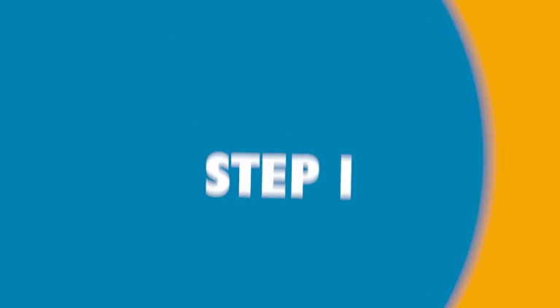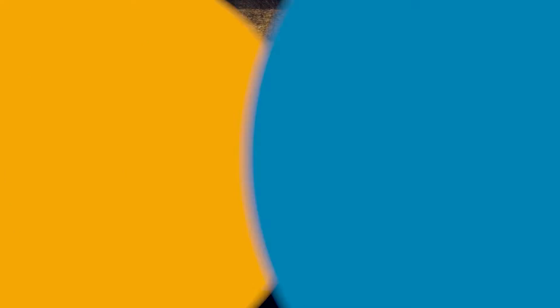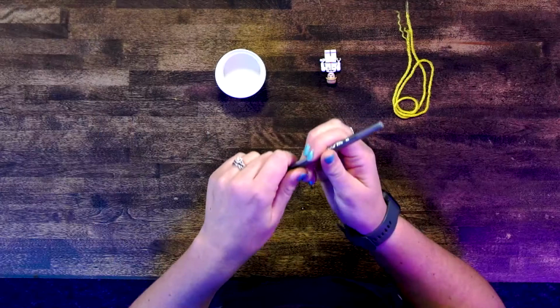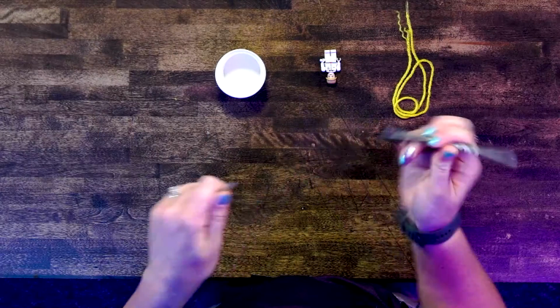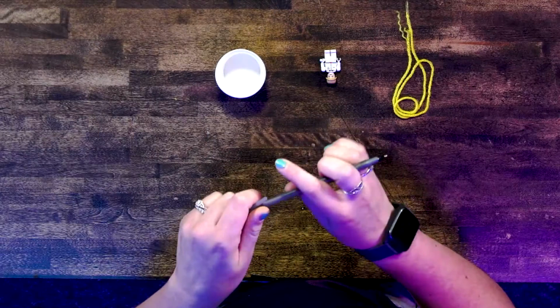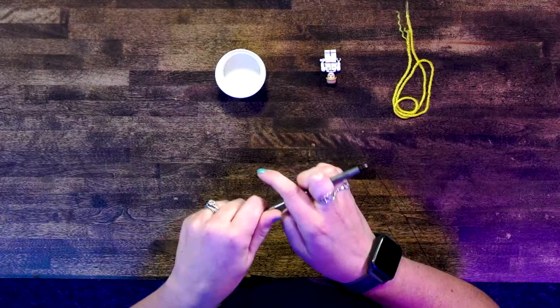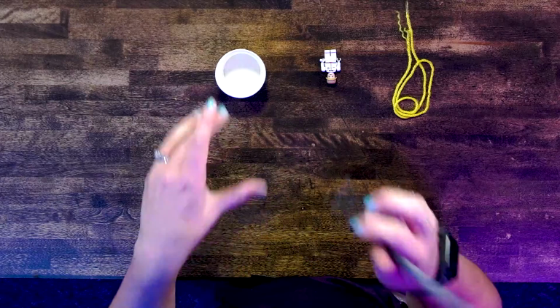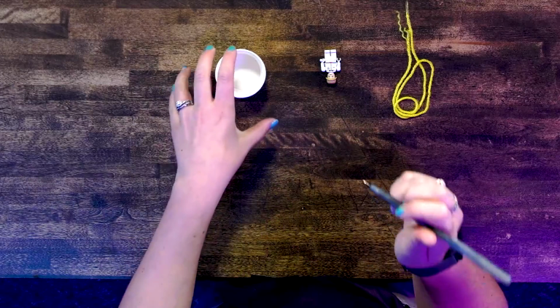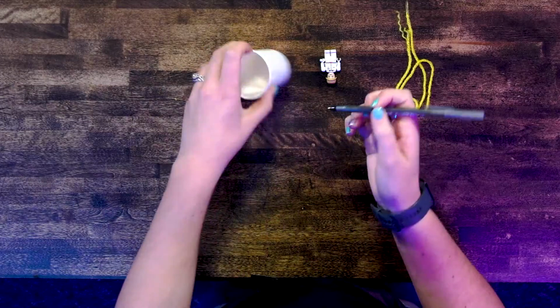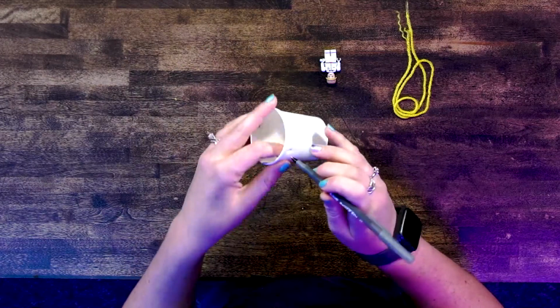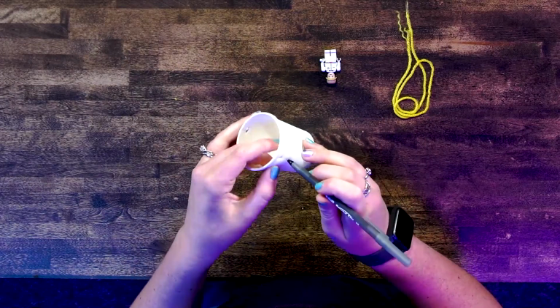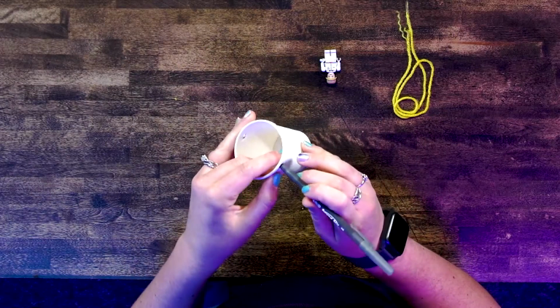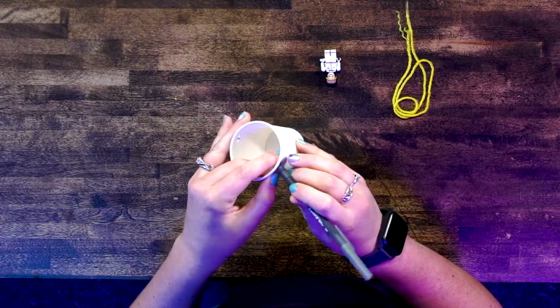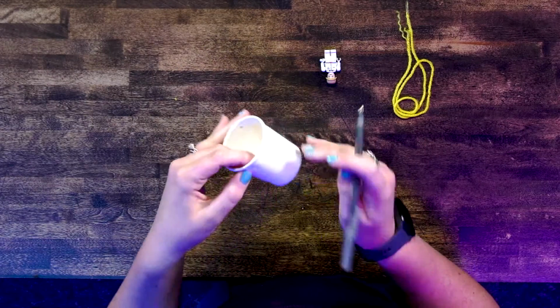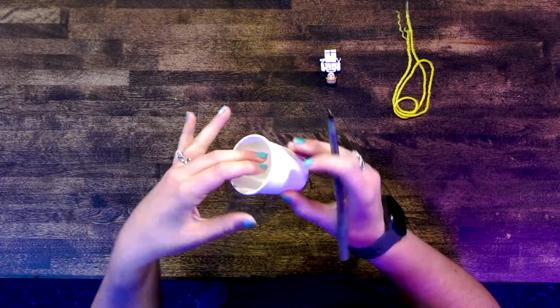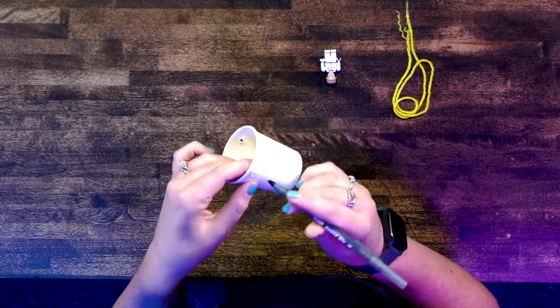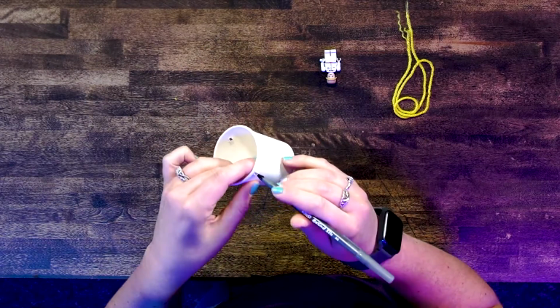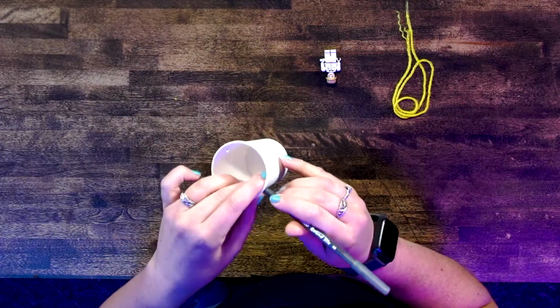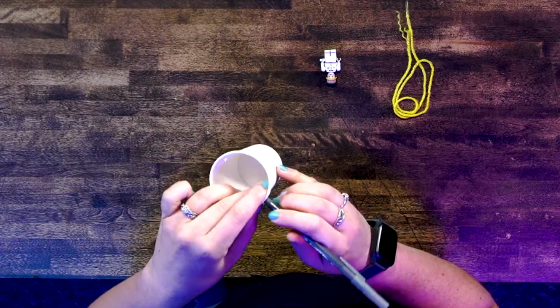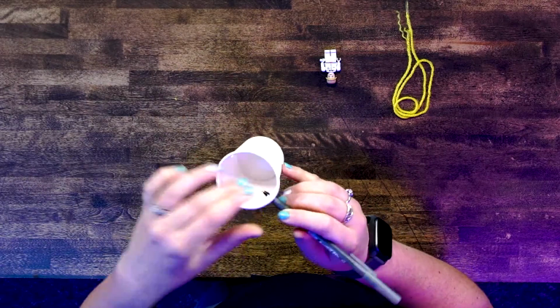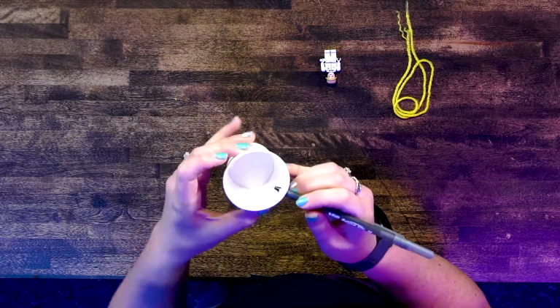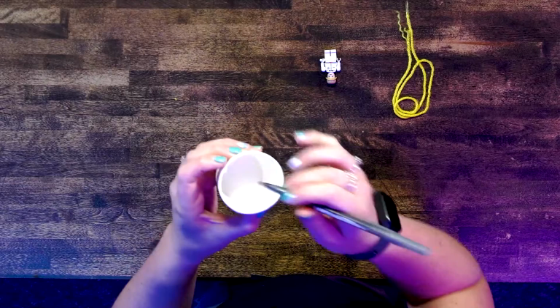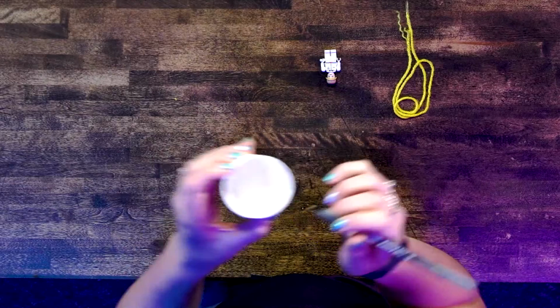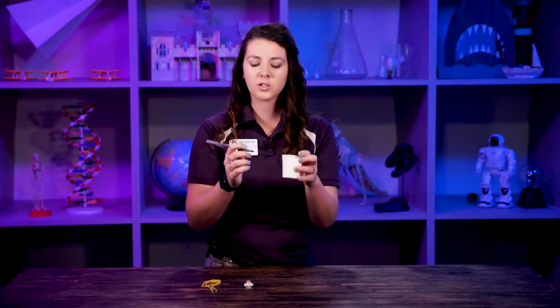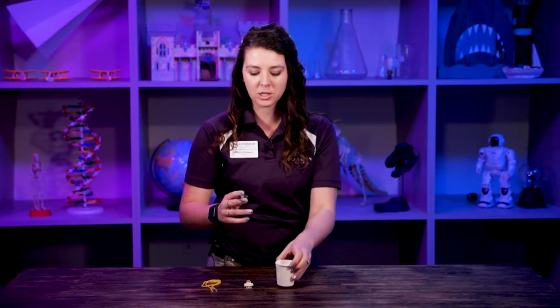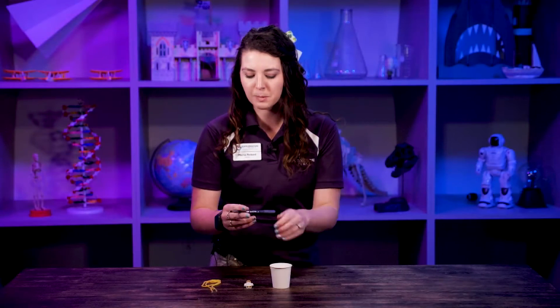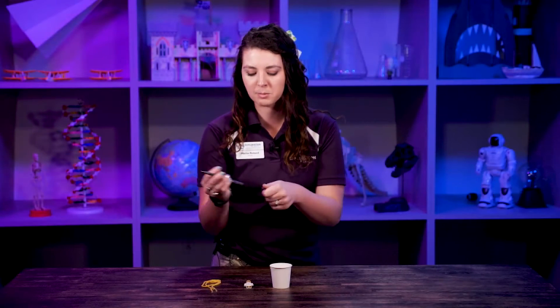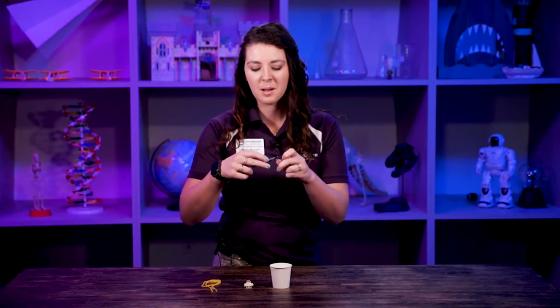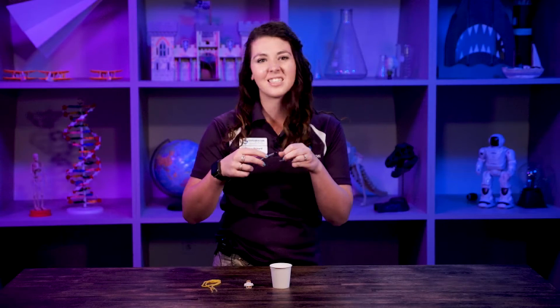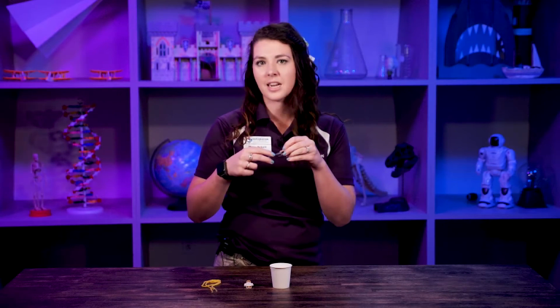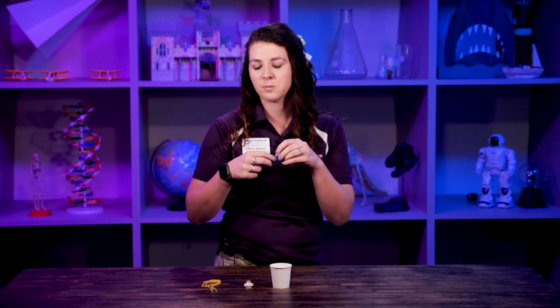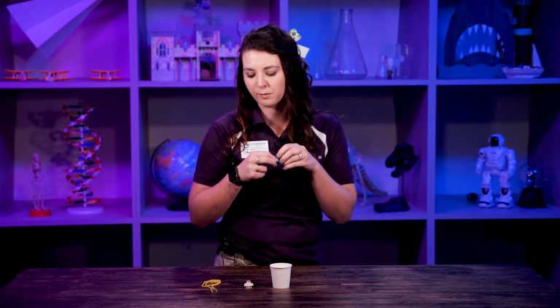The first step is going to be using our pen to make two holes in the top of our cup. You want these to be as close to across from each other as possible, but it doesn't have to be perfect.